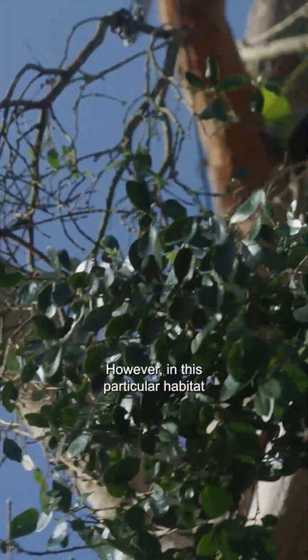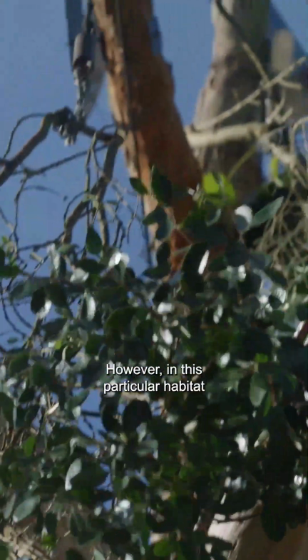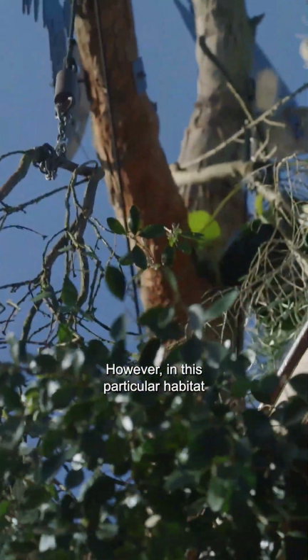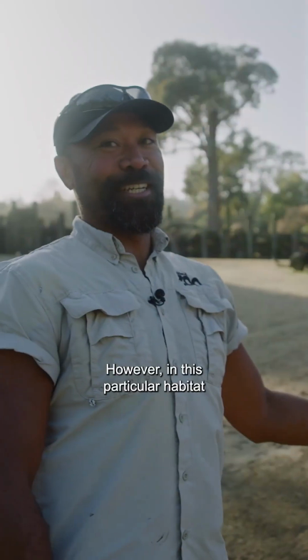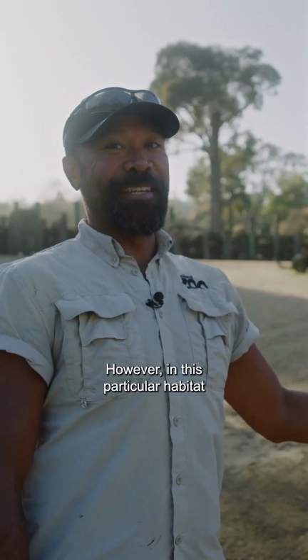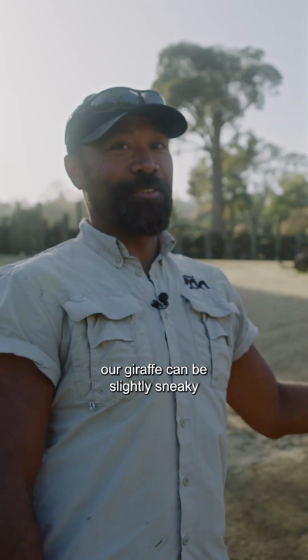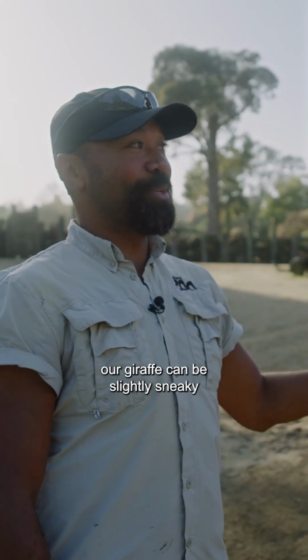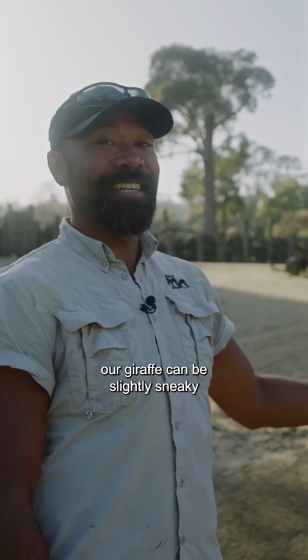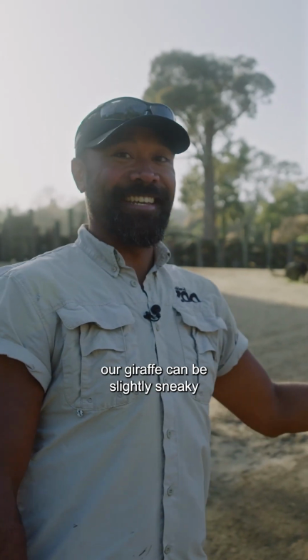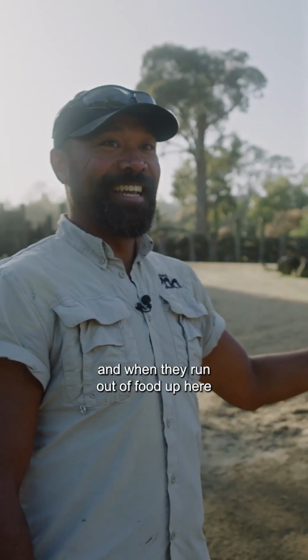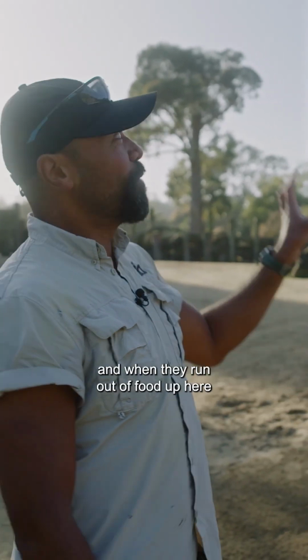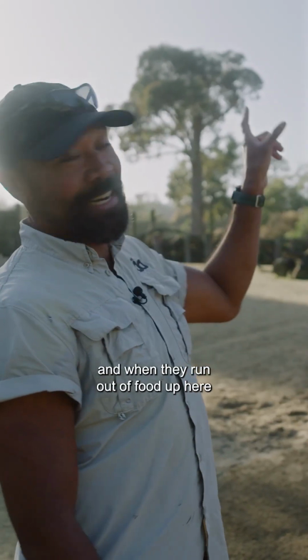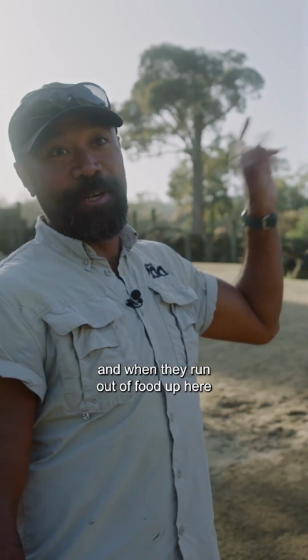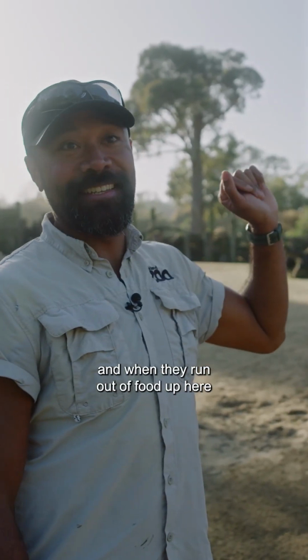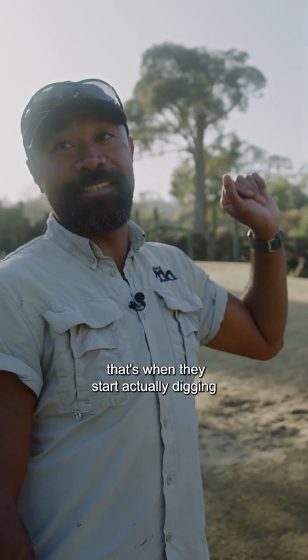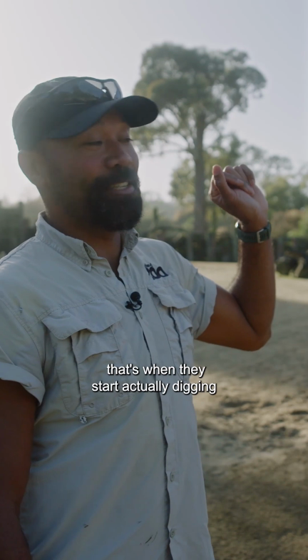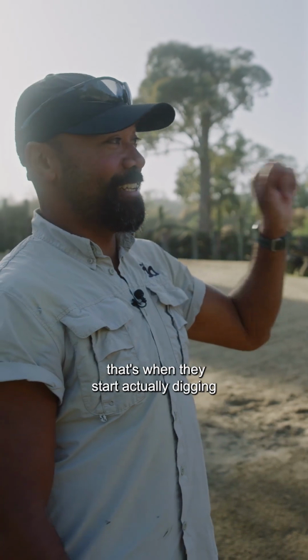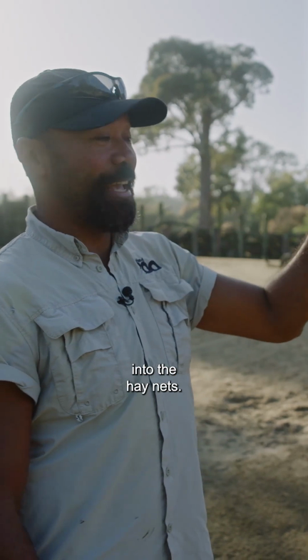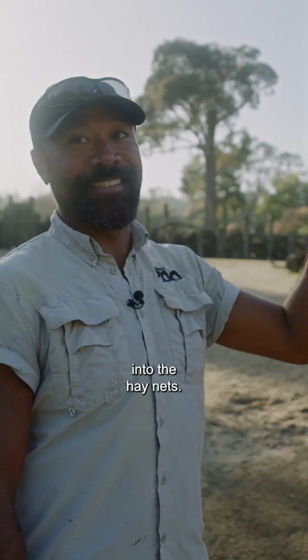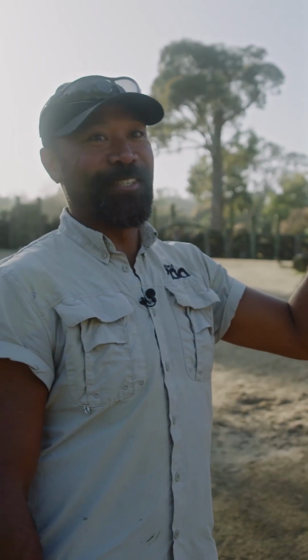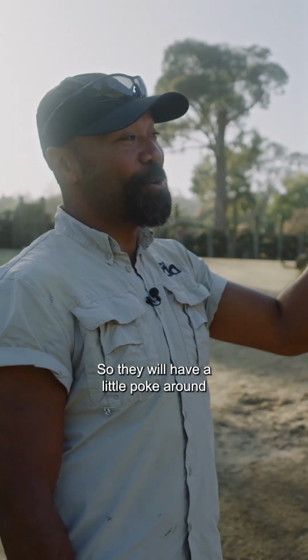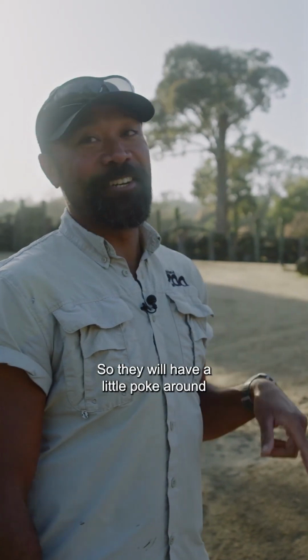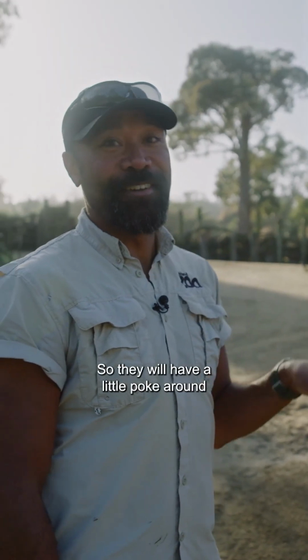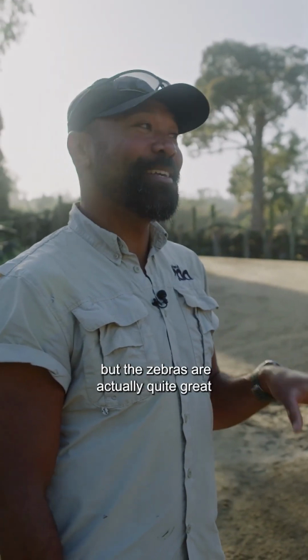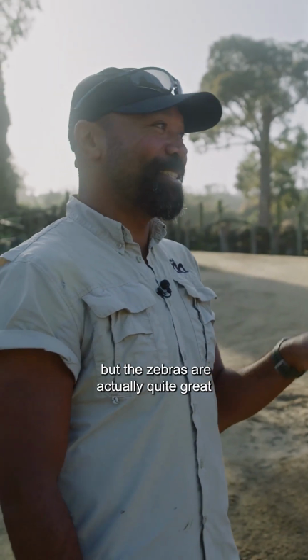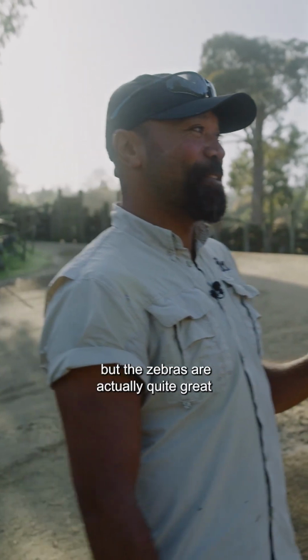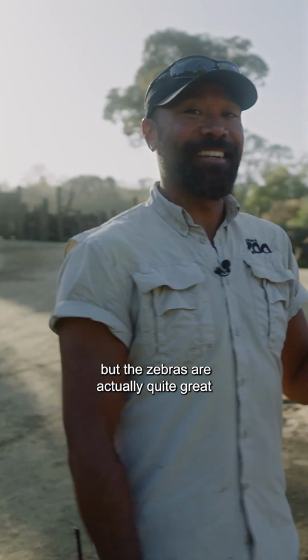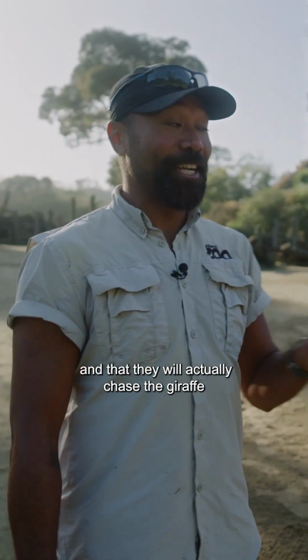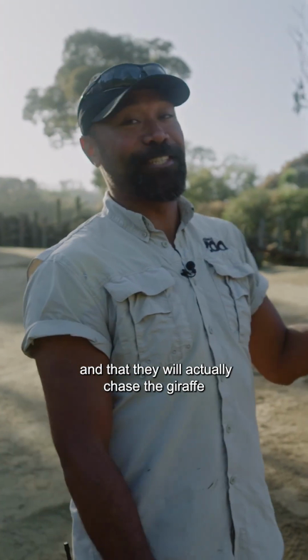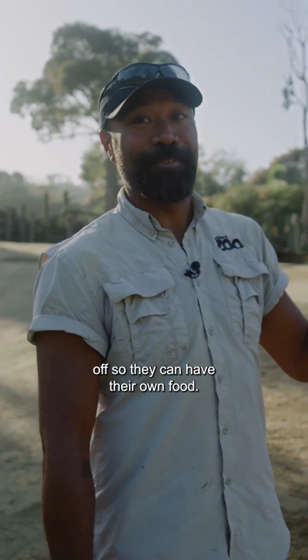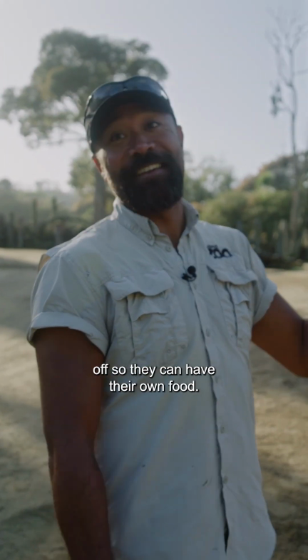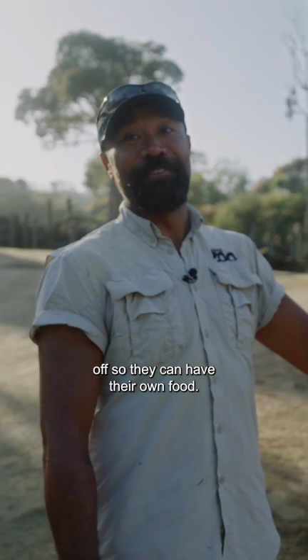In this particular habitat our giraffe can be slightly sneaky, and when they run out of food up top that's when they start digging into the hay nets. They'll have a little poke around, but the zebras are actually quite great in that they will chase the giraffe off so they can have their own food.